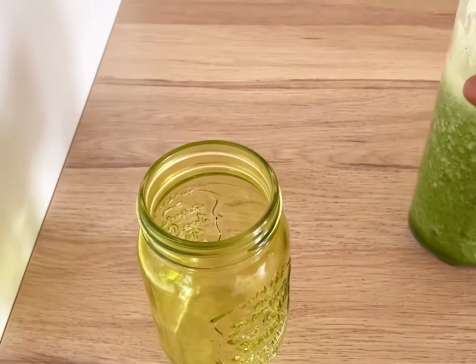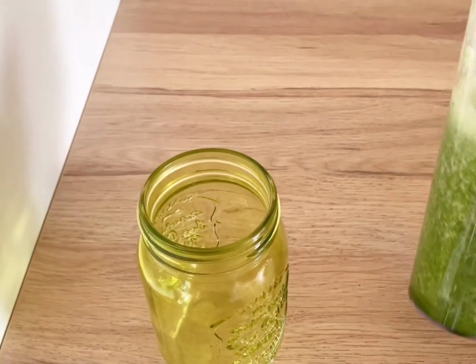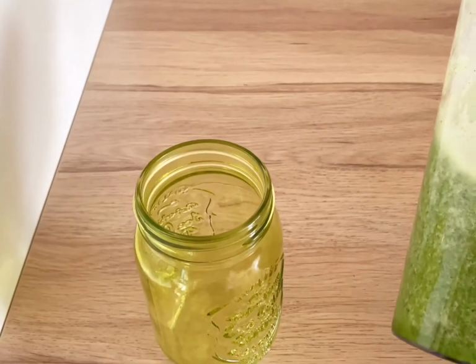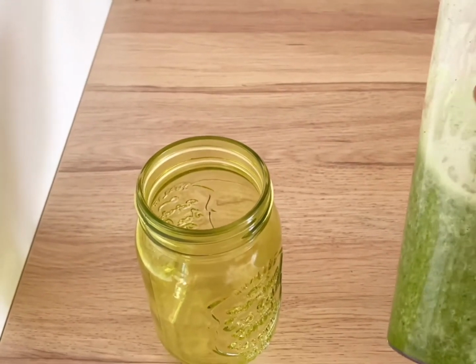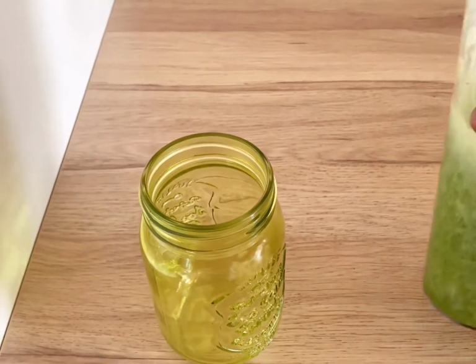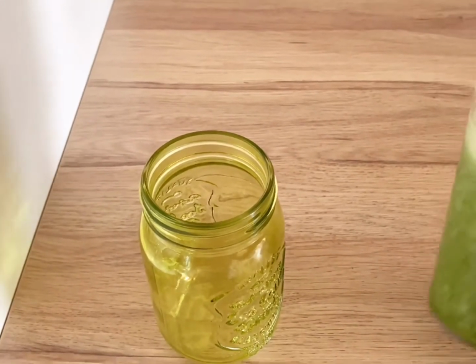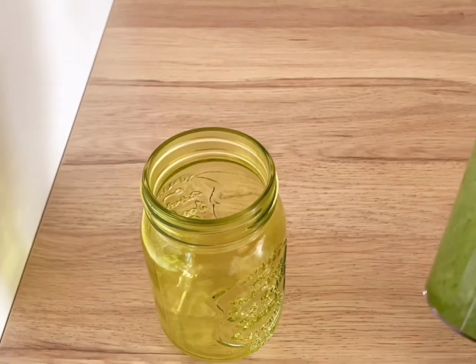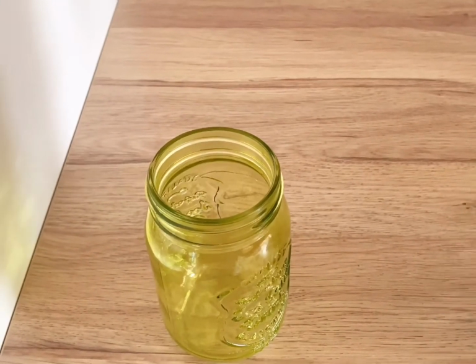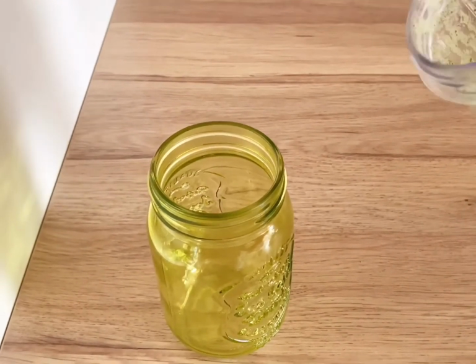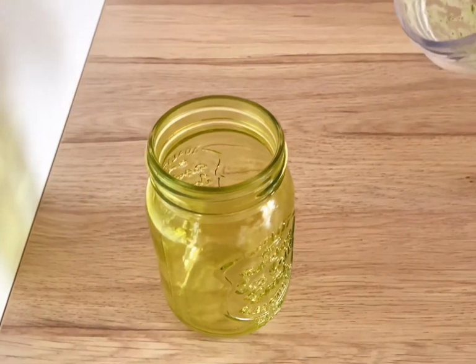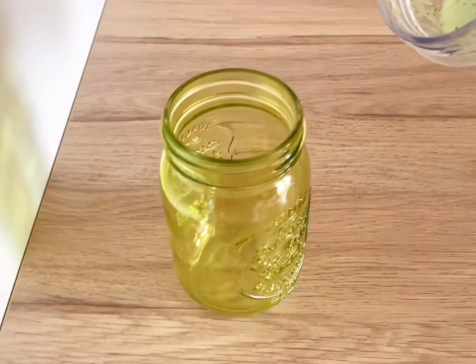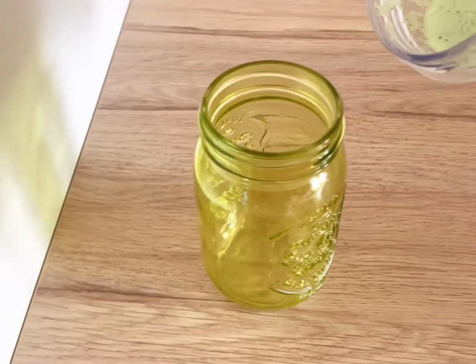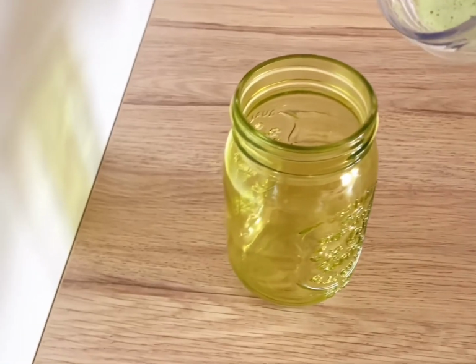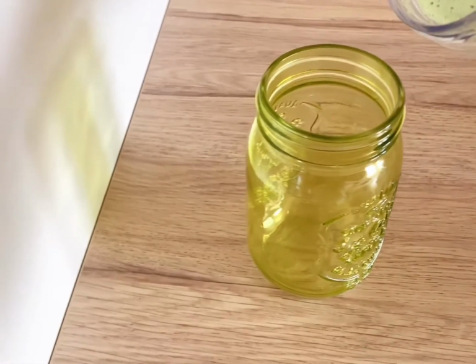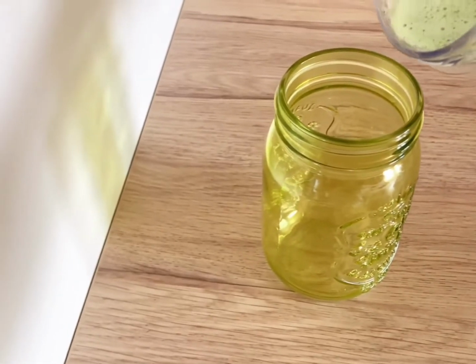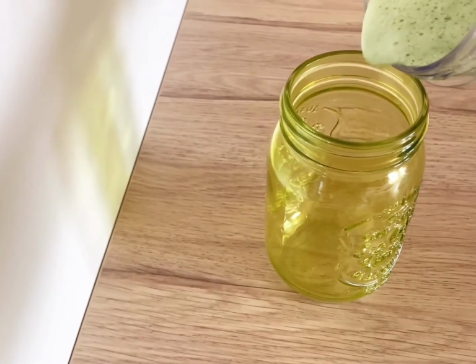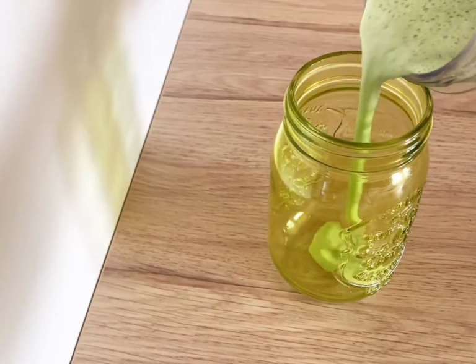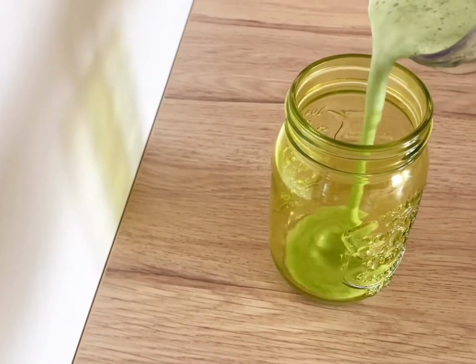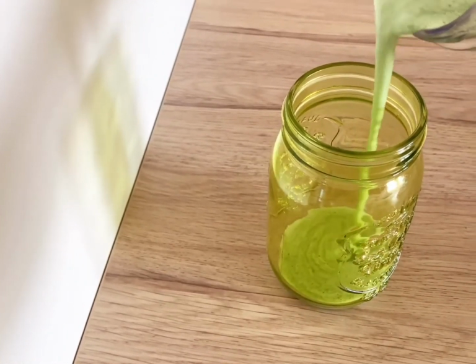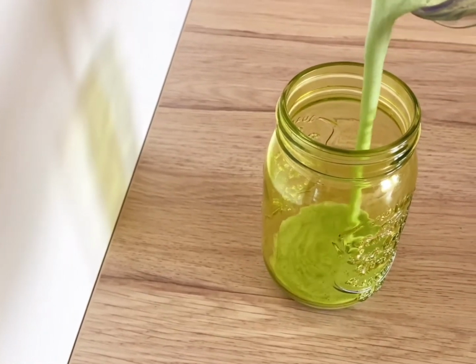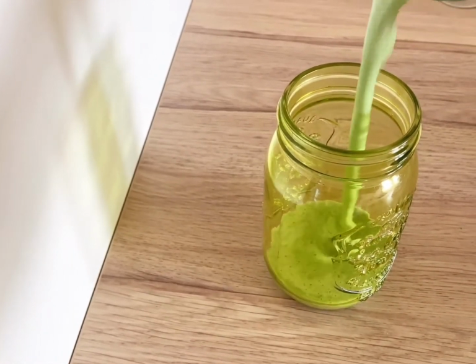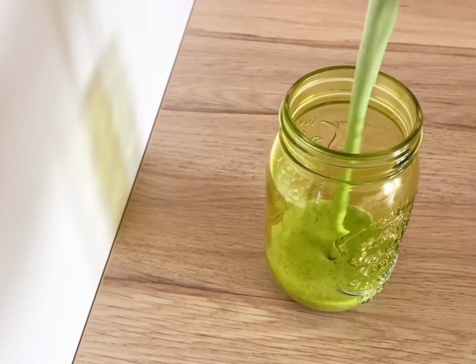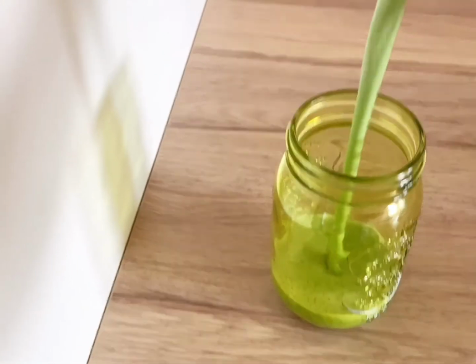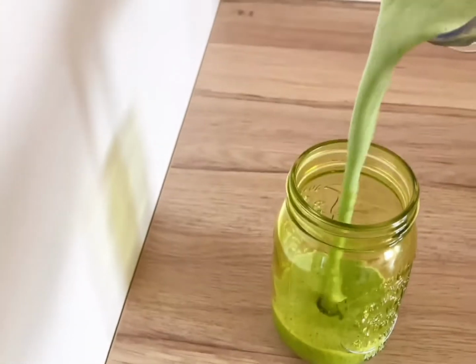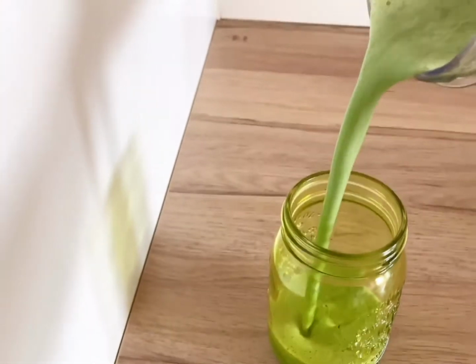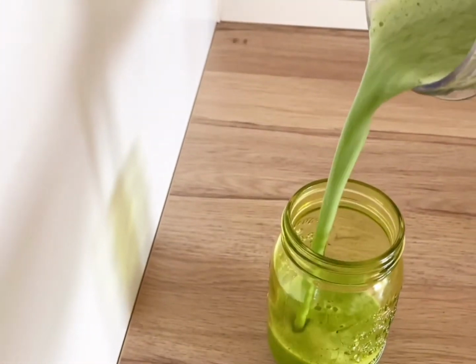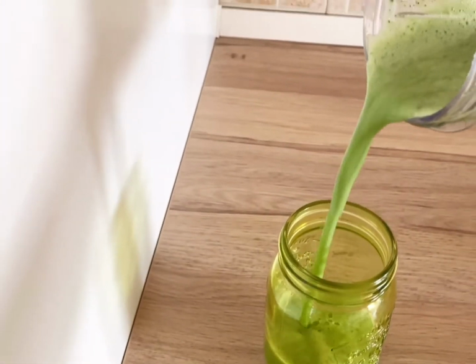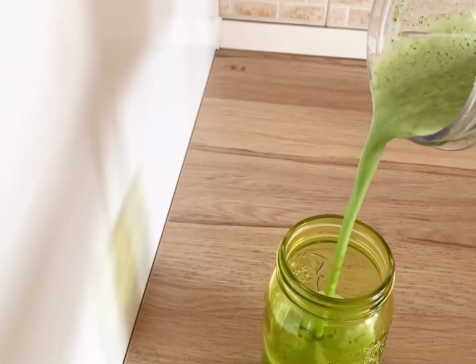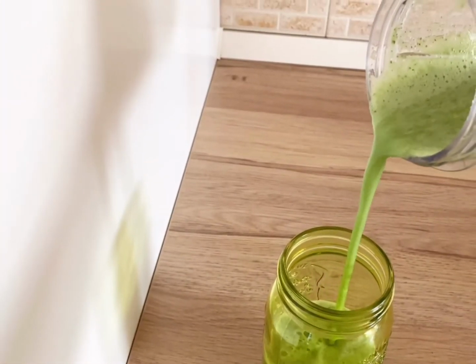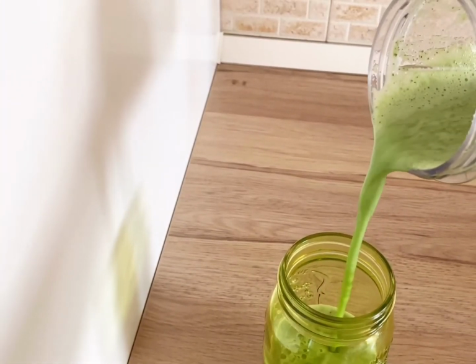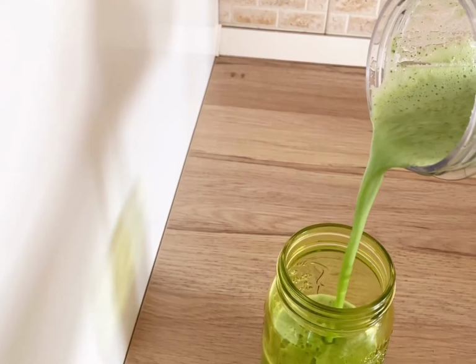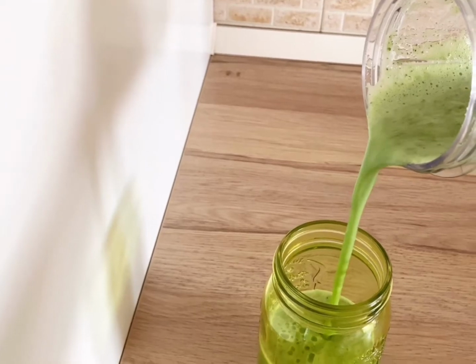Yes, now my smoothie is ready. Take a look, guys.